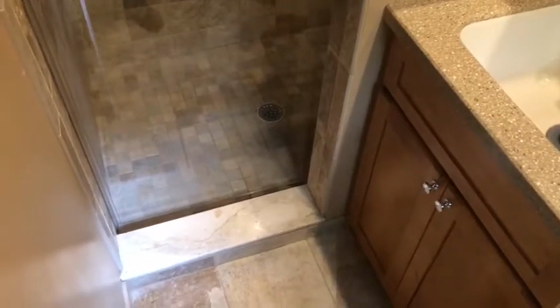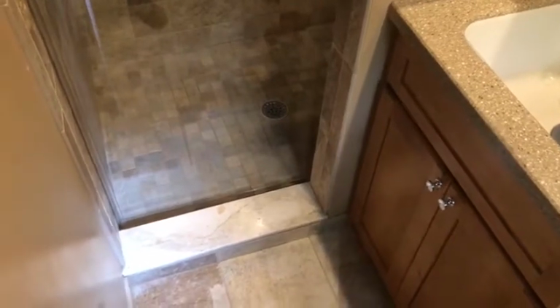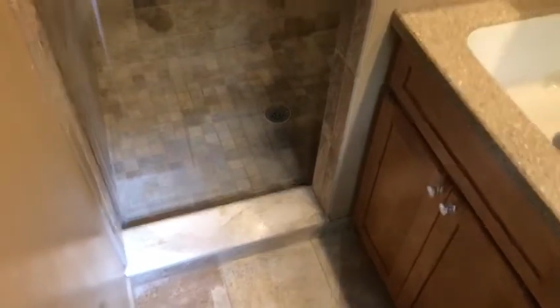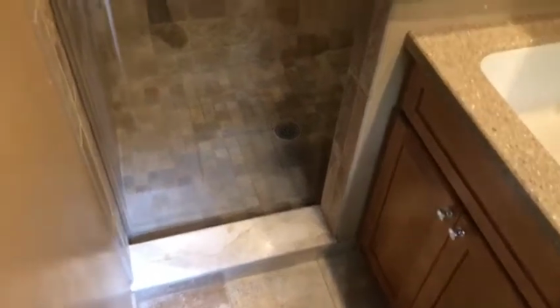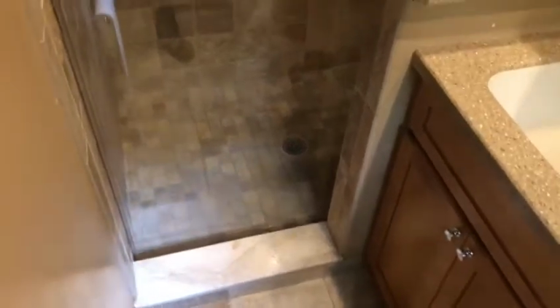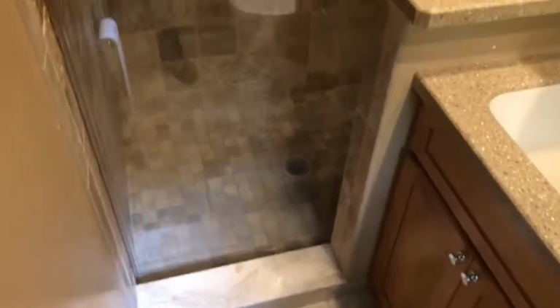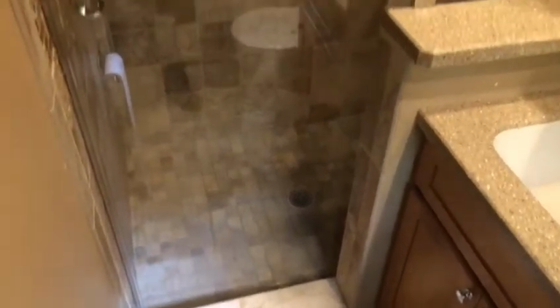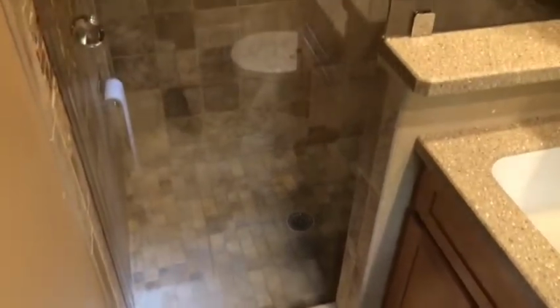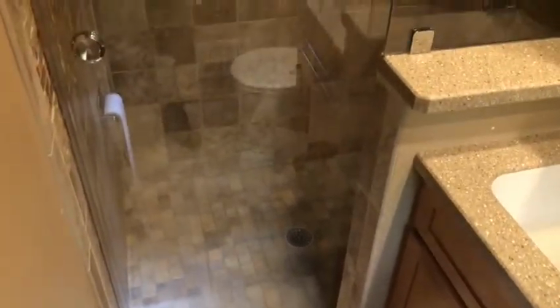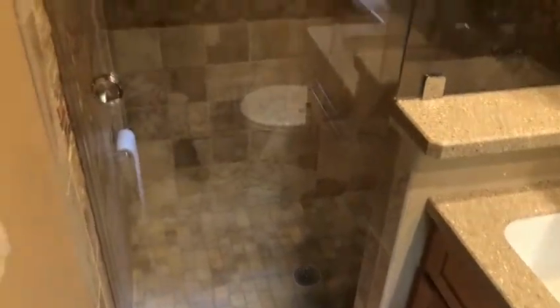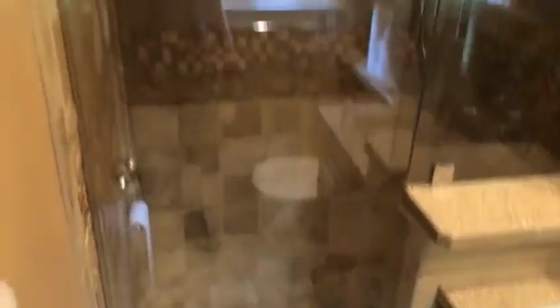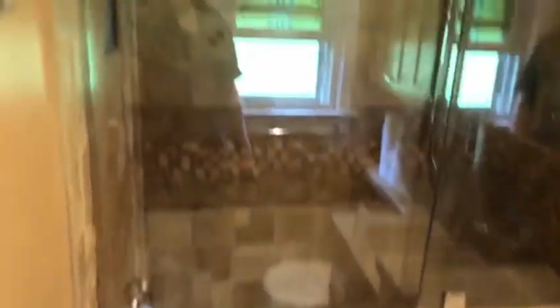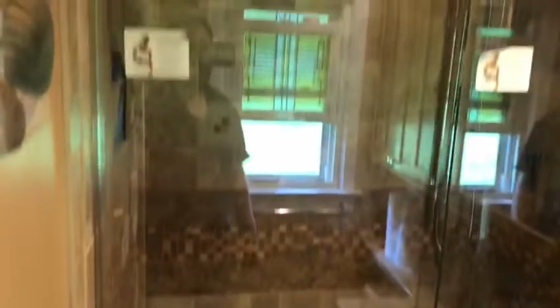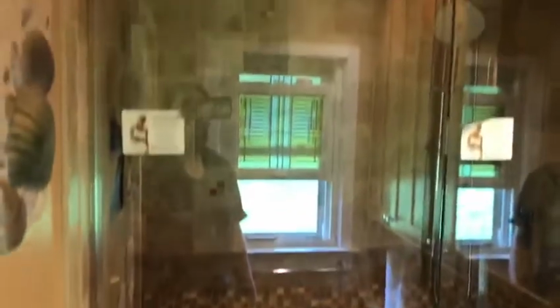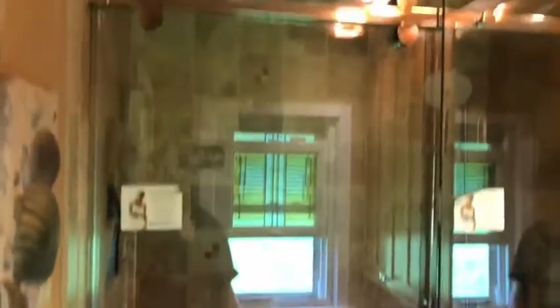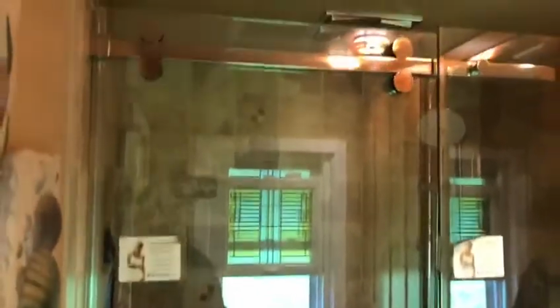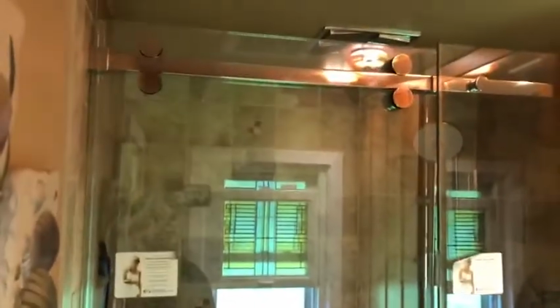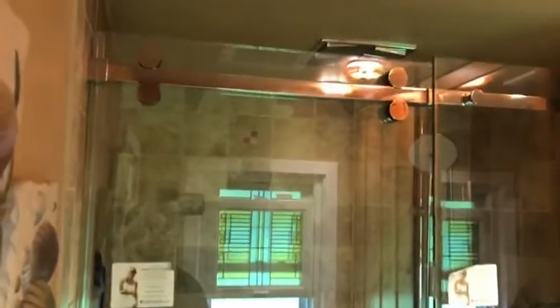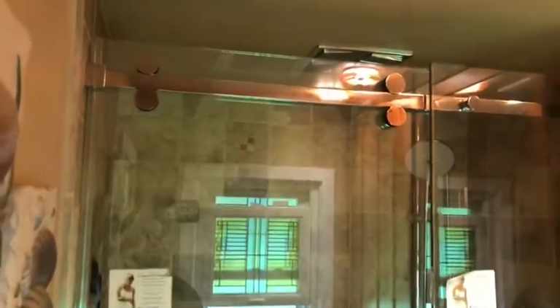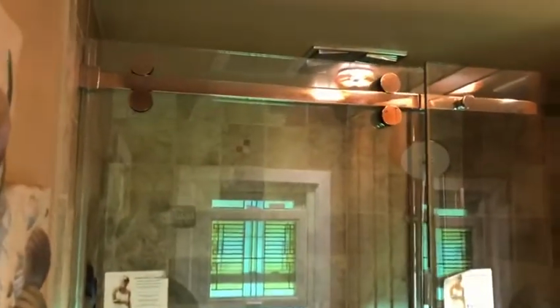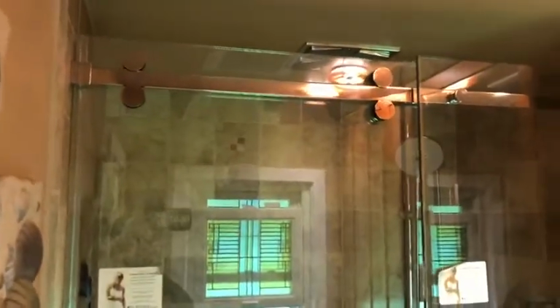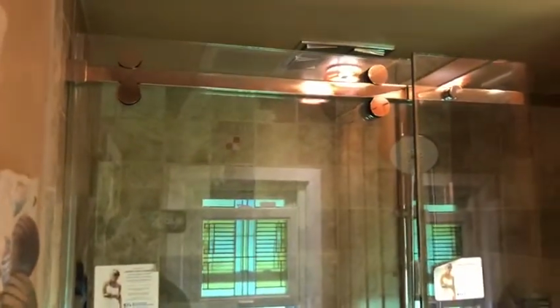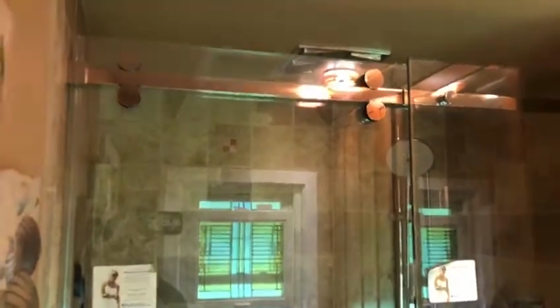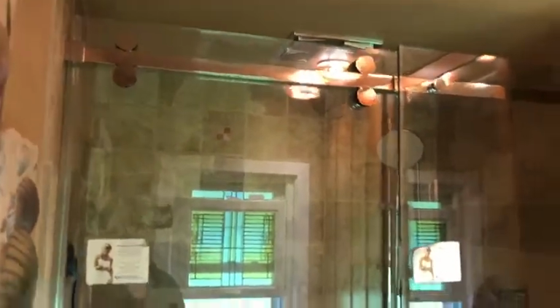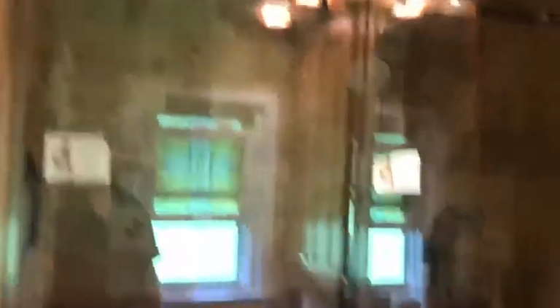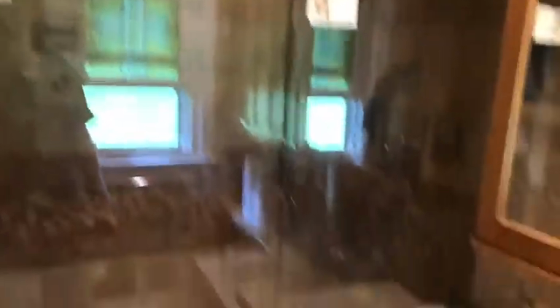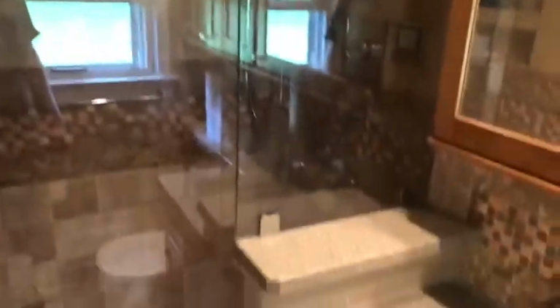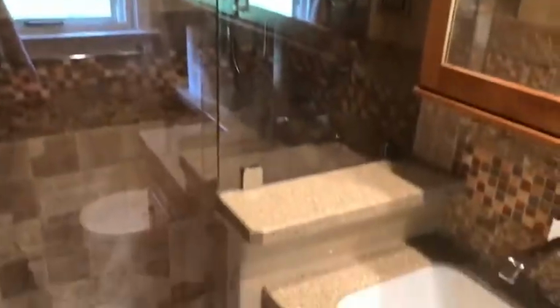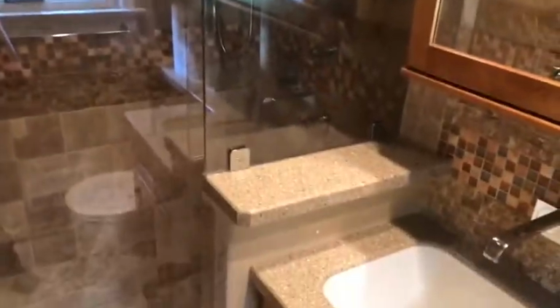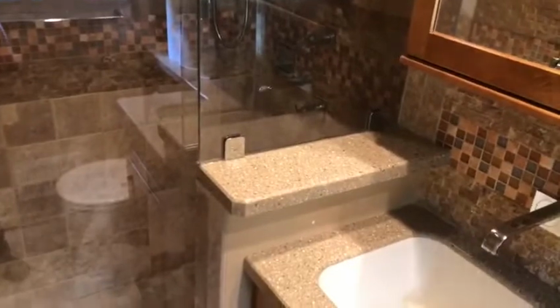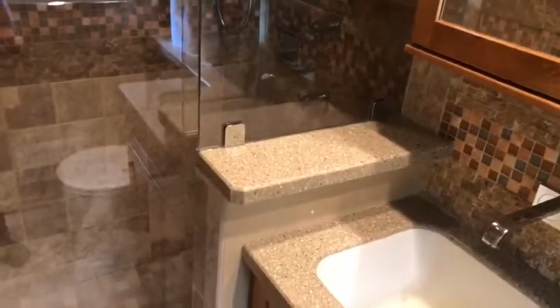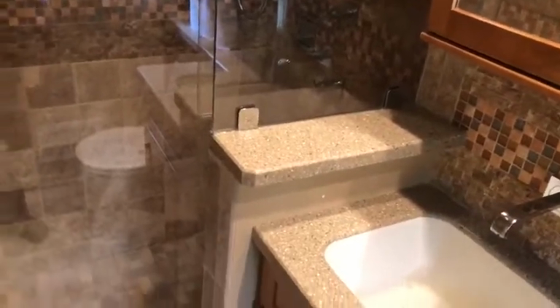Hey guys, my name is Ben with Exceptional Glass, 8883 Glass. Today I'm showcasing a custom Serenity inline shower enclosure with a knee wall transition.